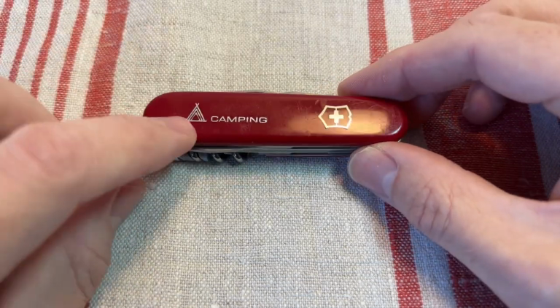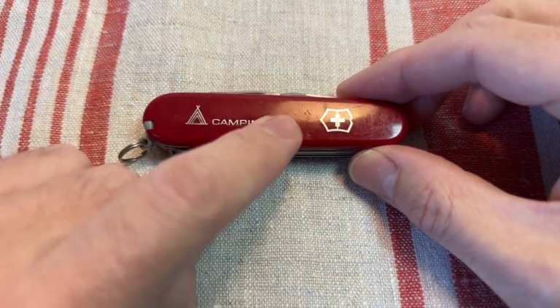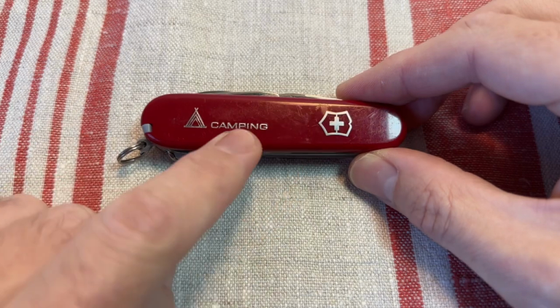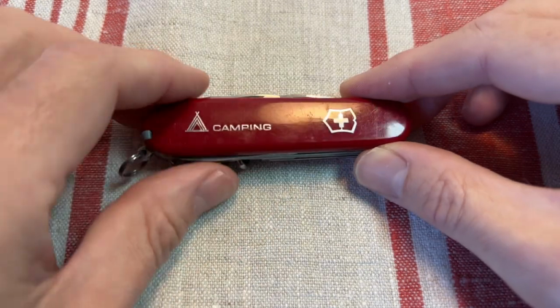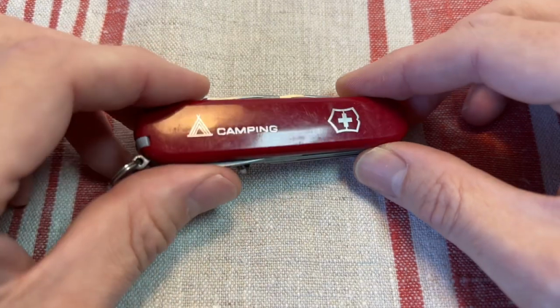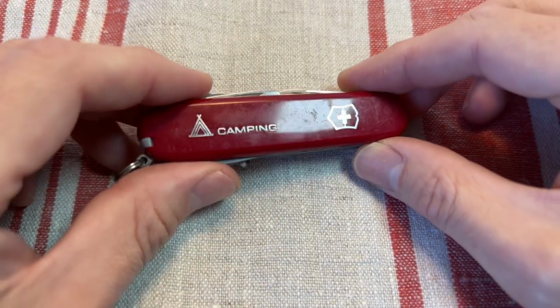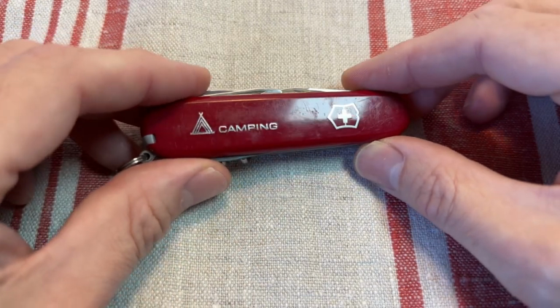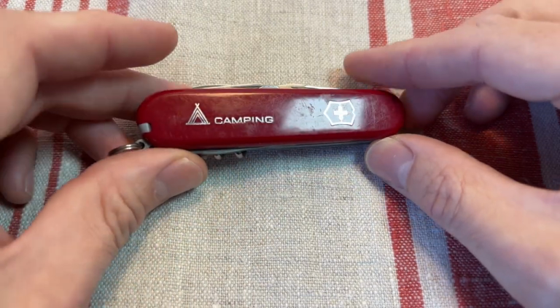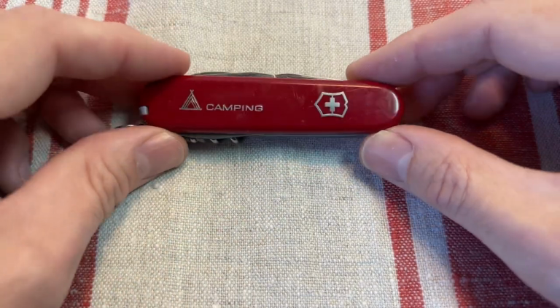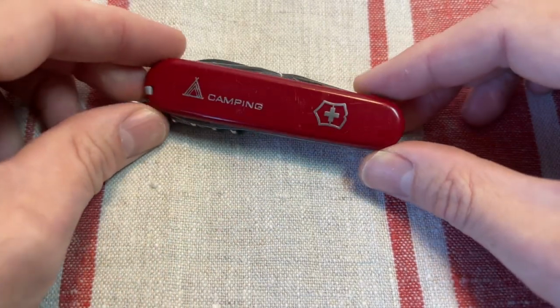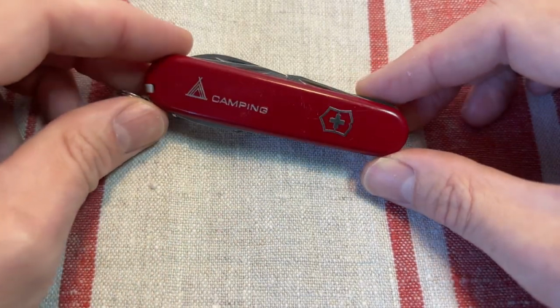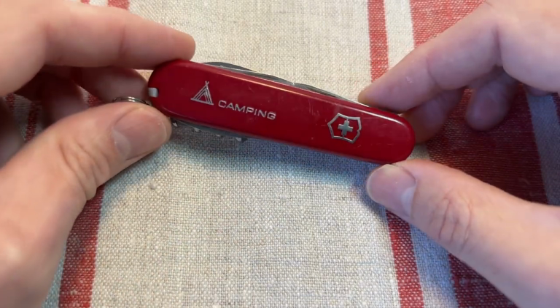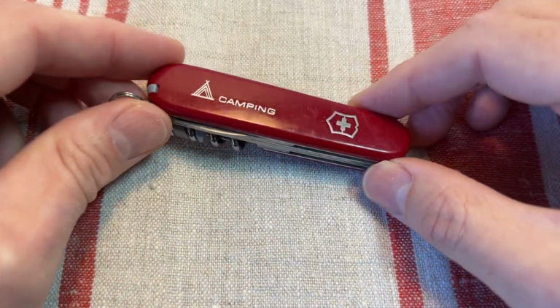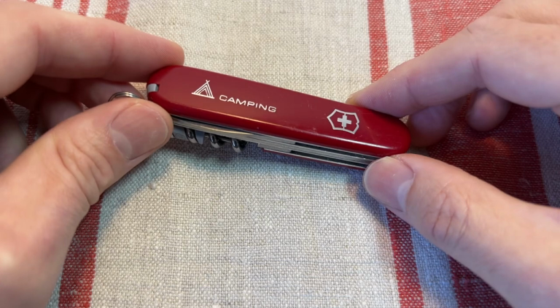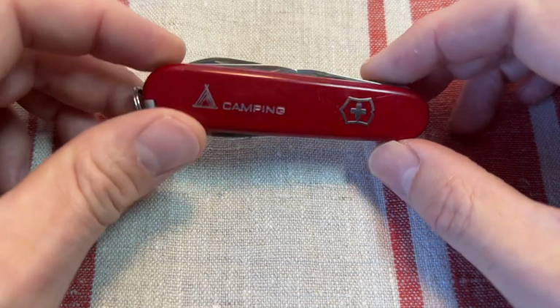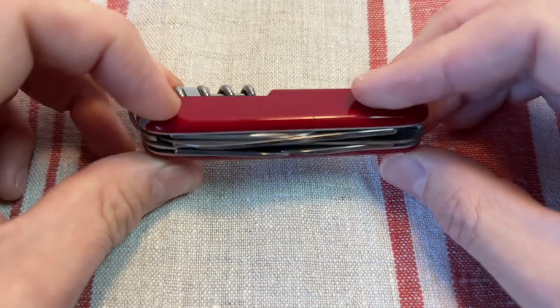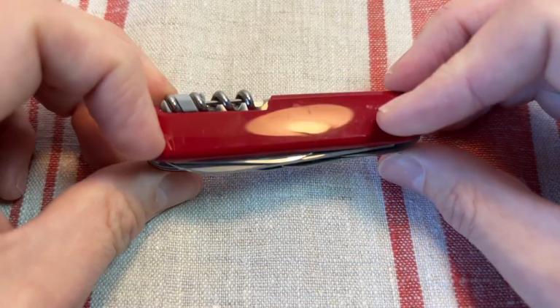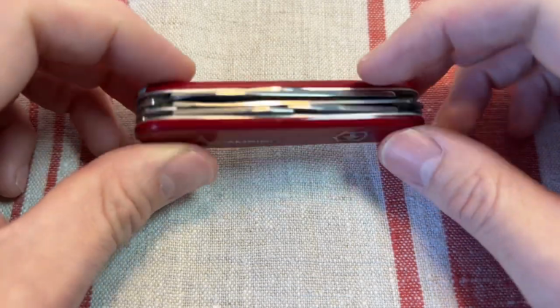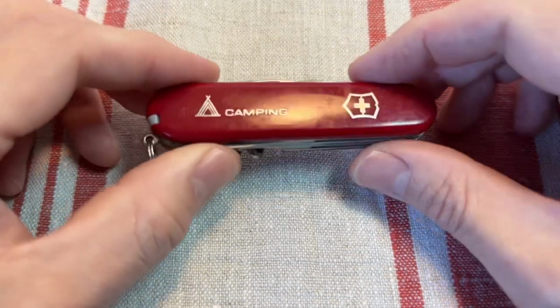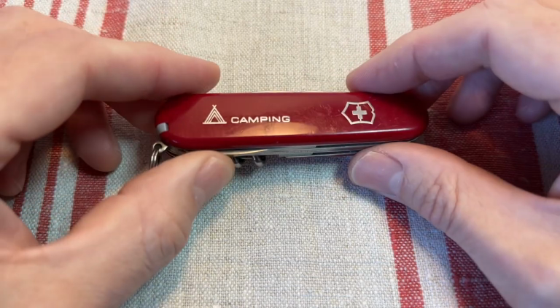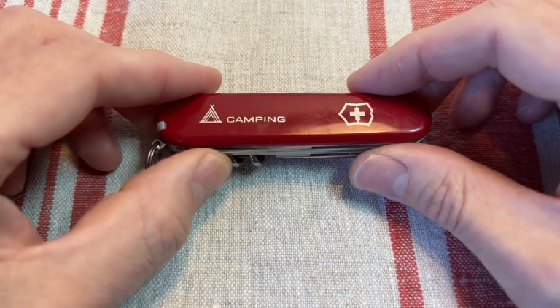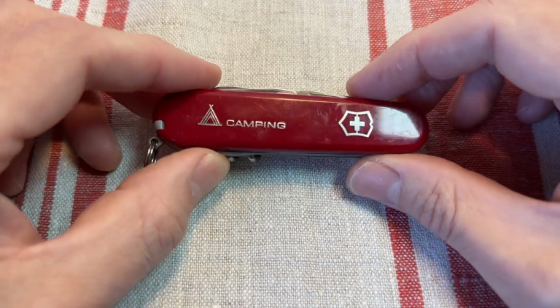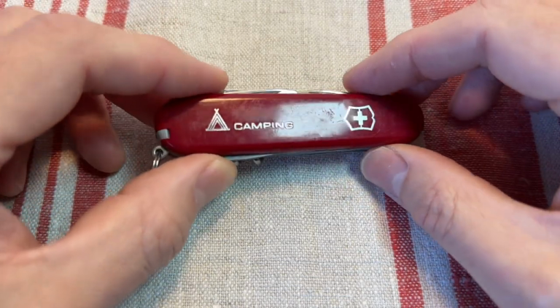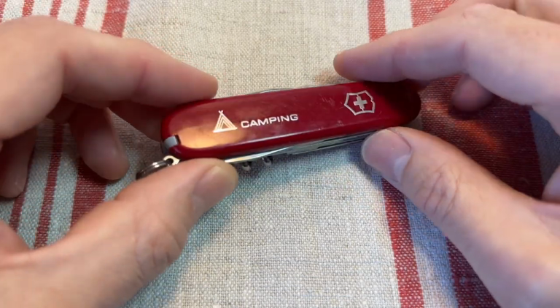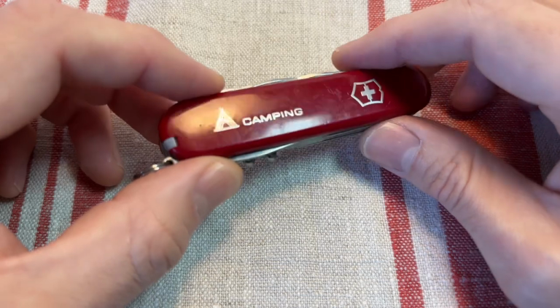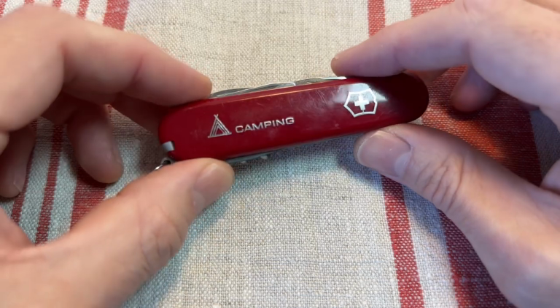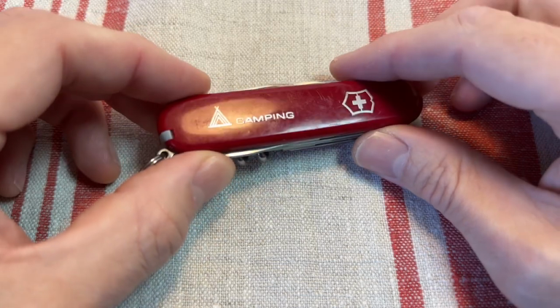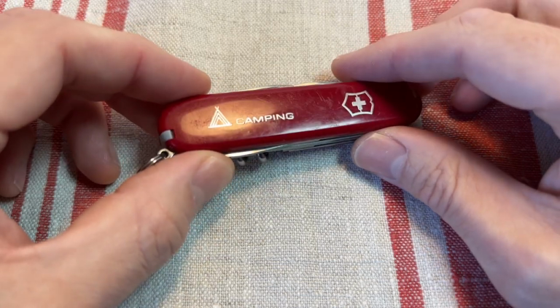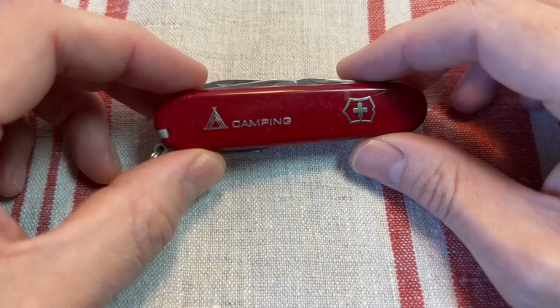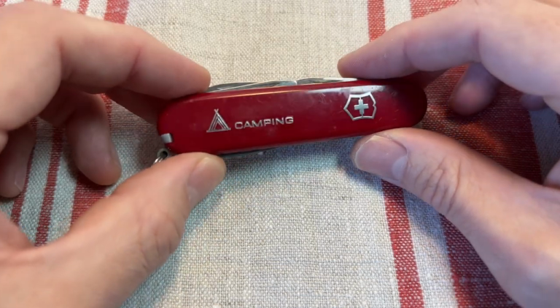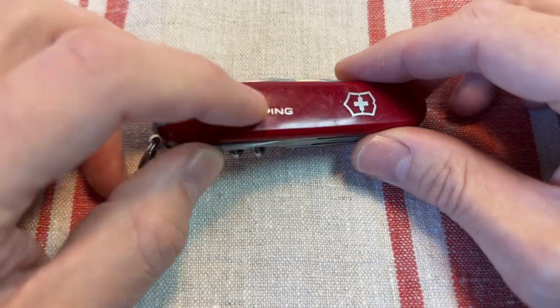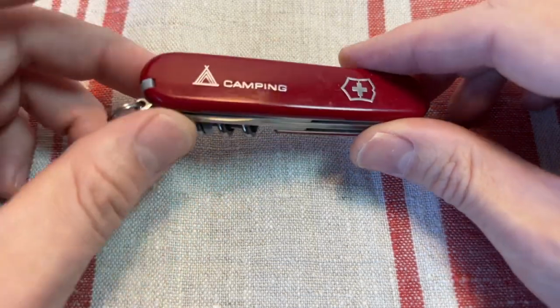I absolutely love these embossed camping scales — nice bit of fun. I'm going to really miss them. They're just the Cellidor scales. I don't think Cellidor is the best knife handle material, but they've stopped producing it.